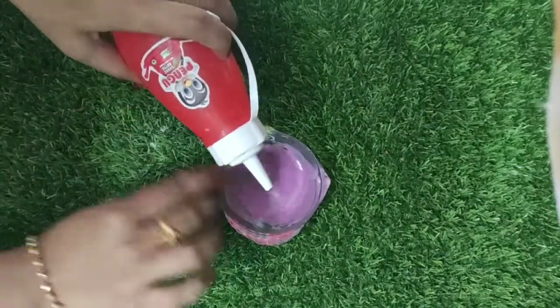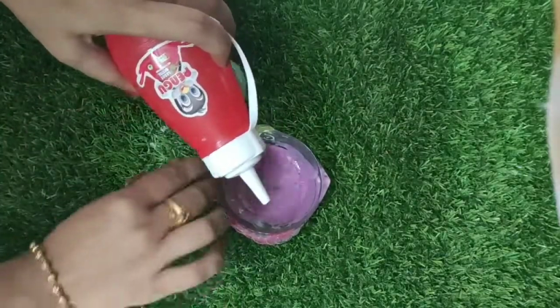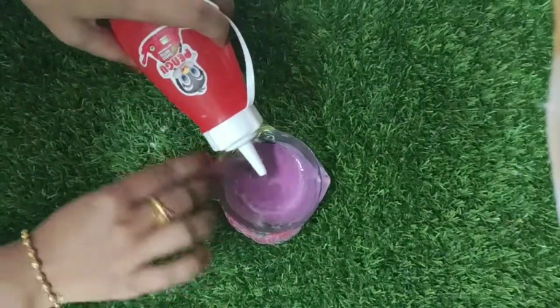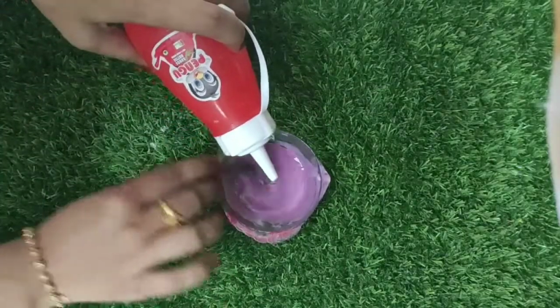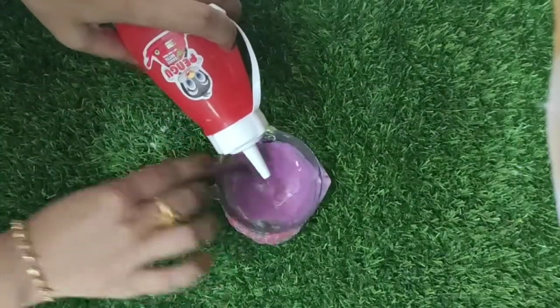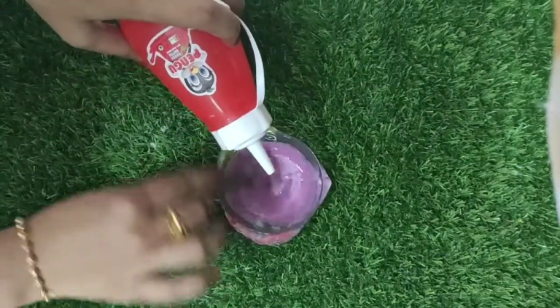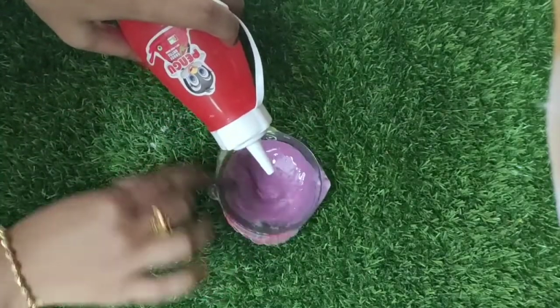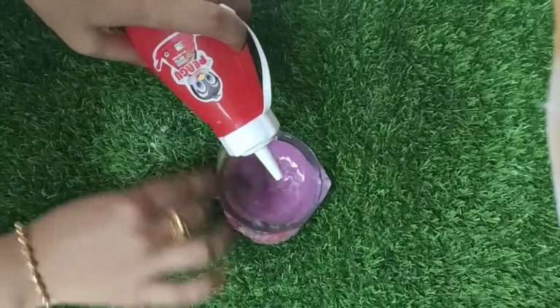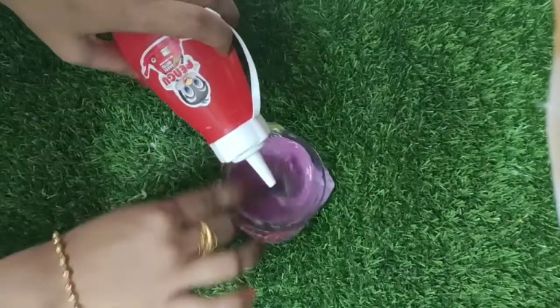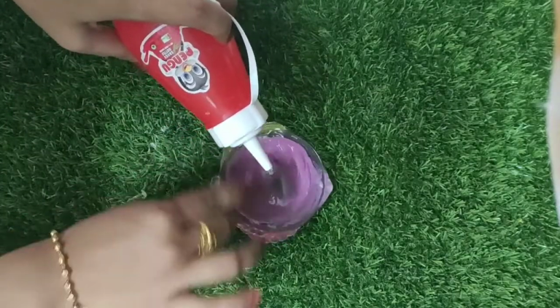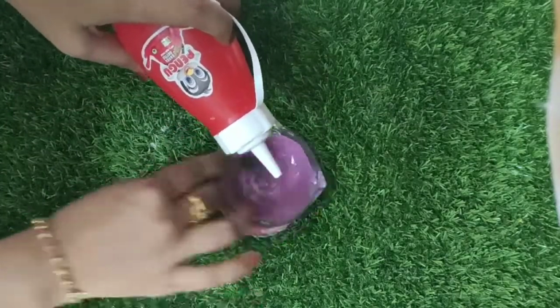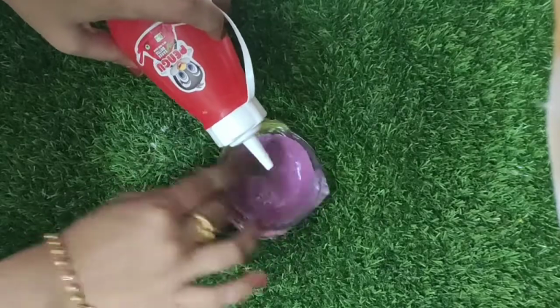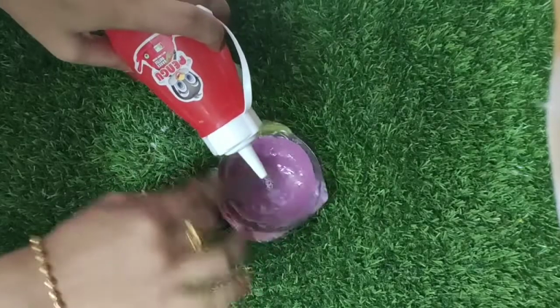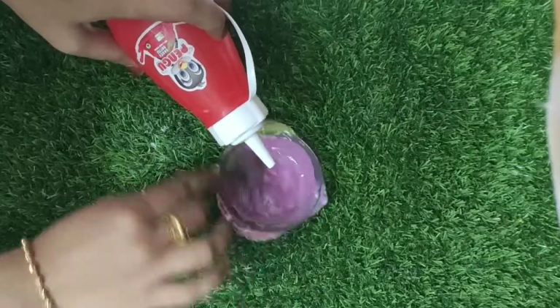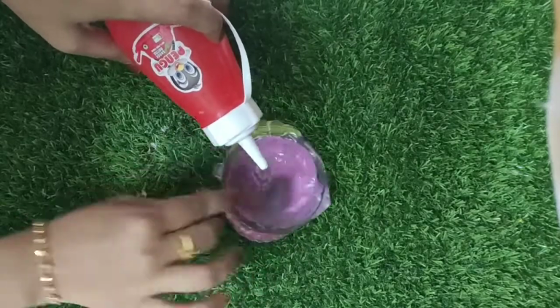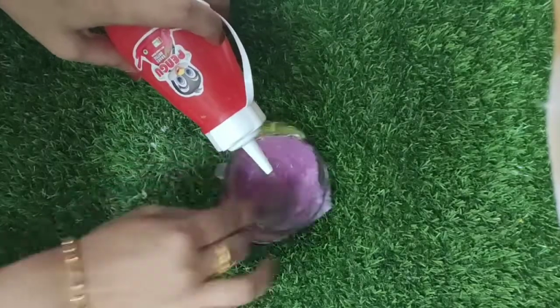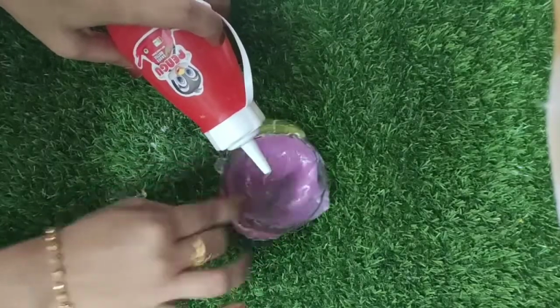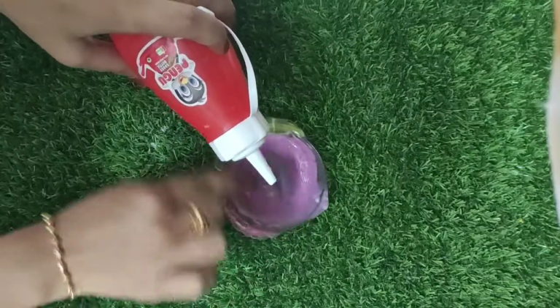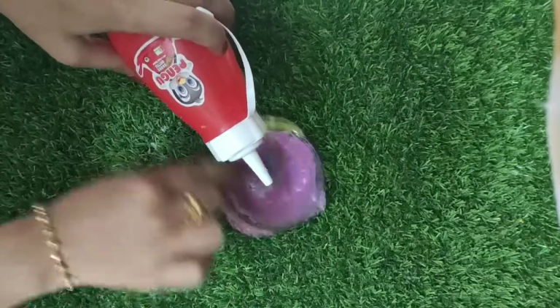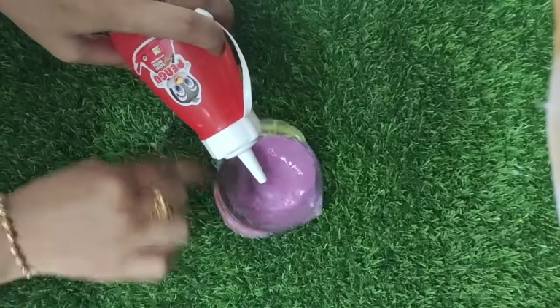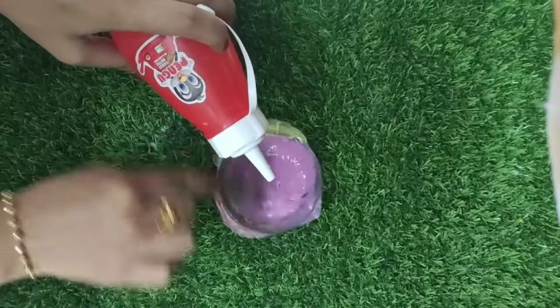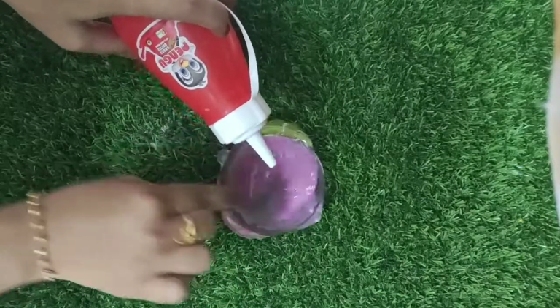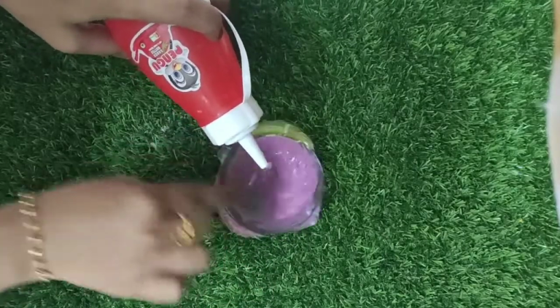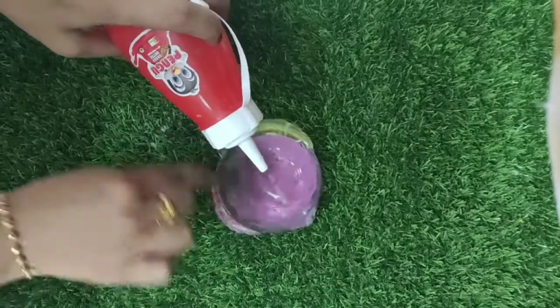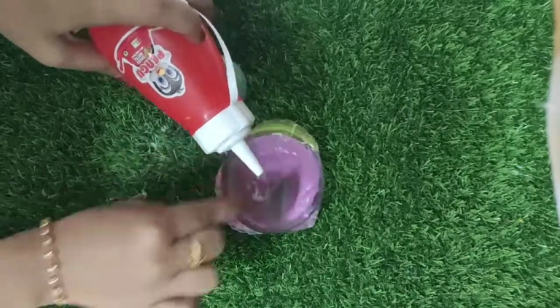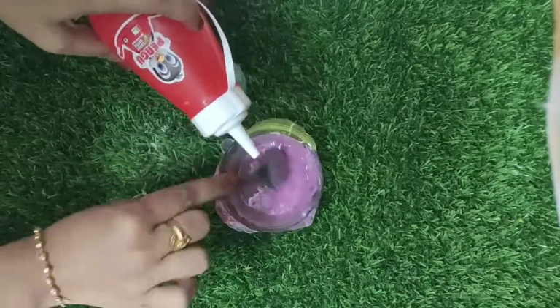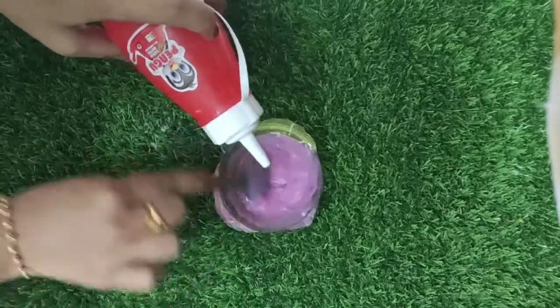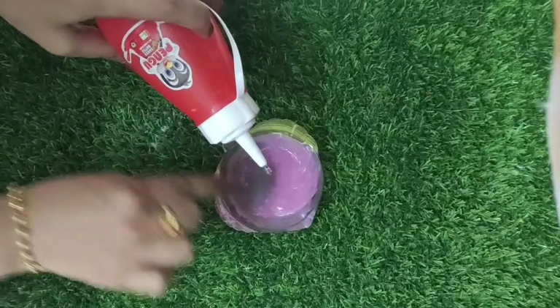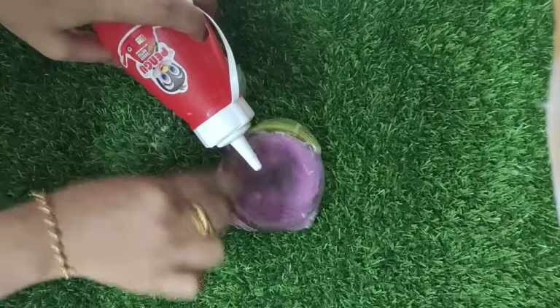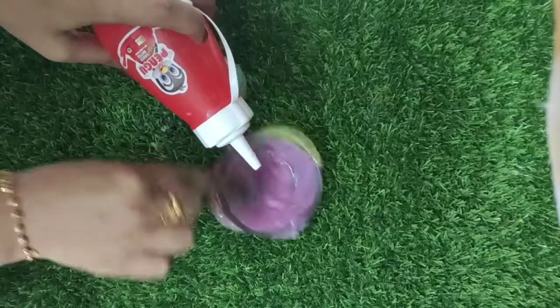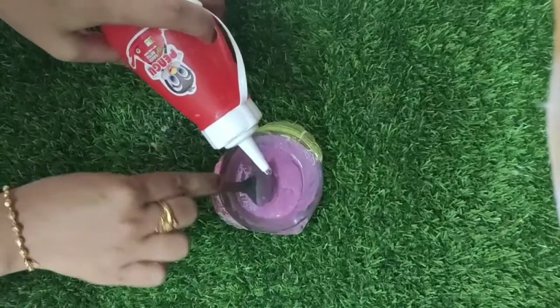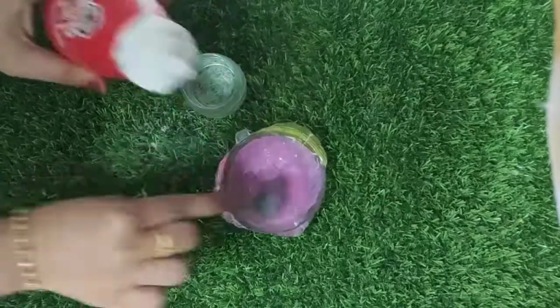Next, we can use Borax. We can use it as a surface activator. Next time we can try it. We can add Borax a little bit.